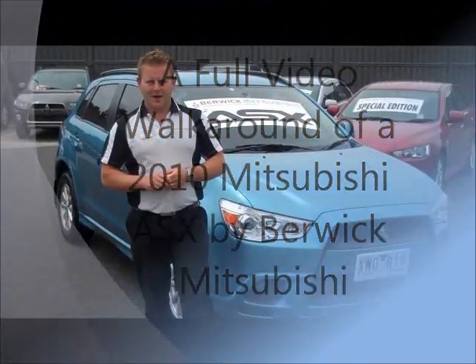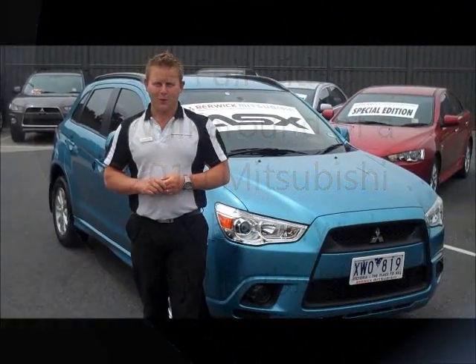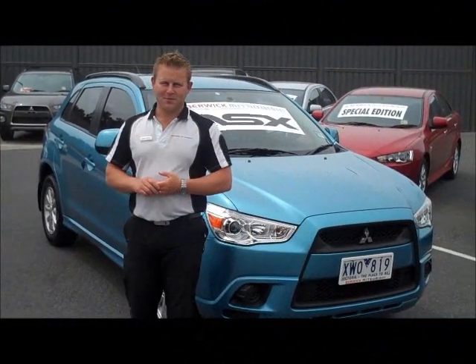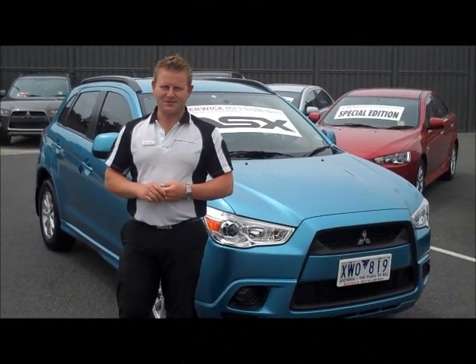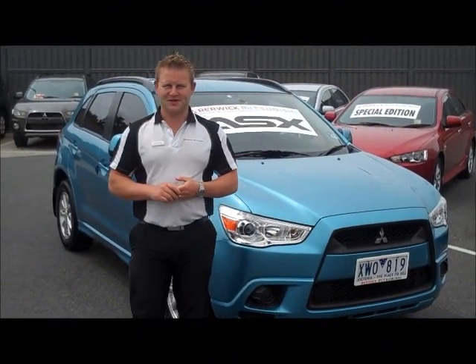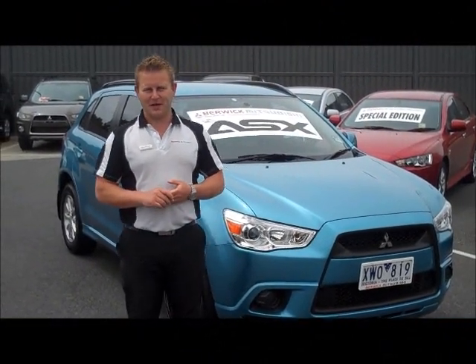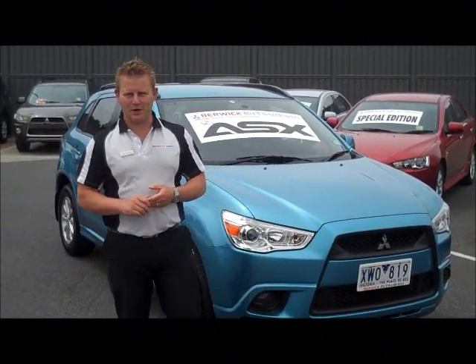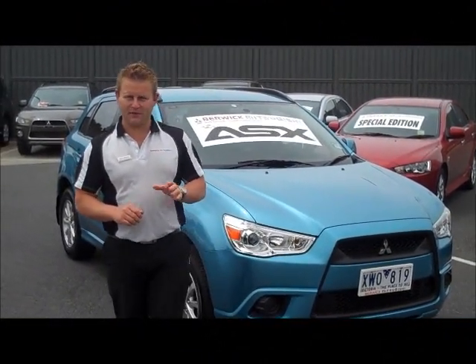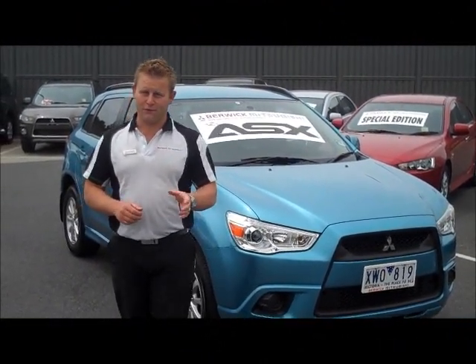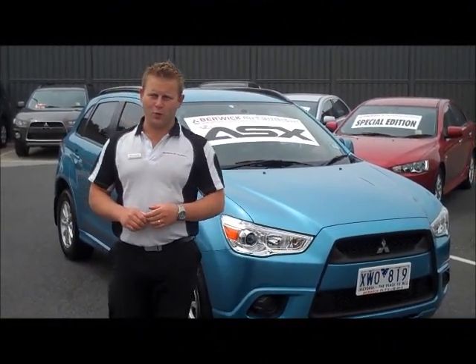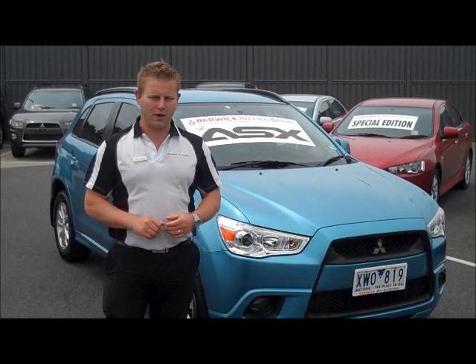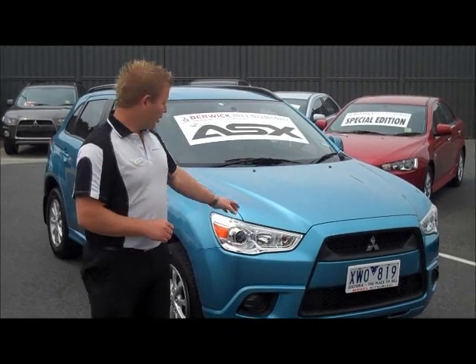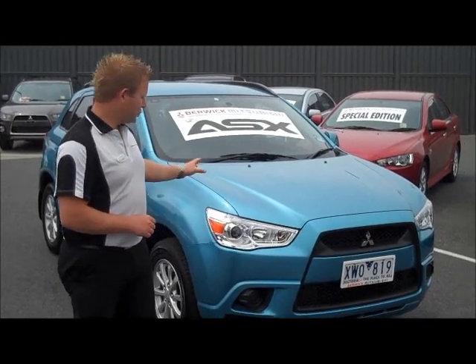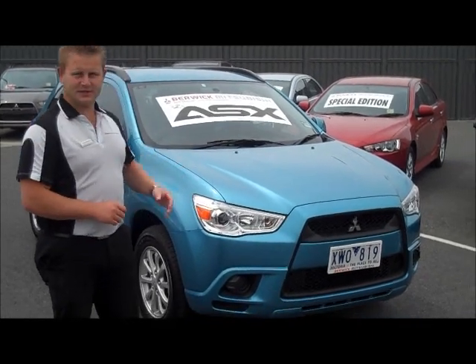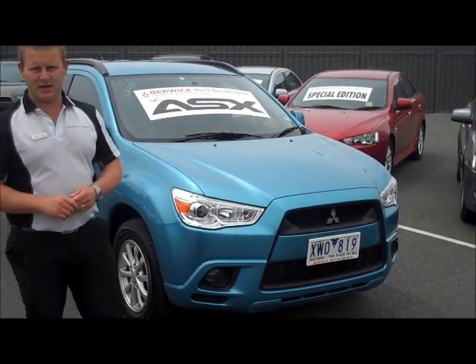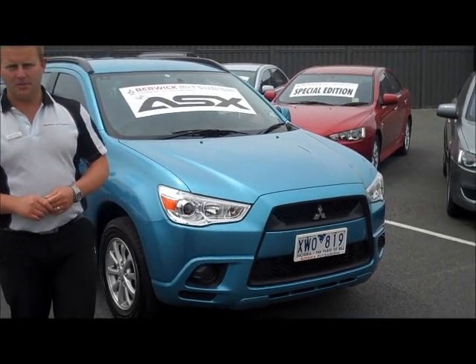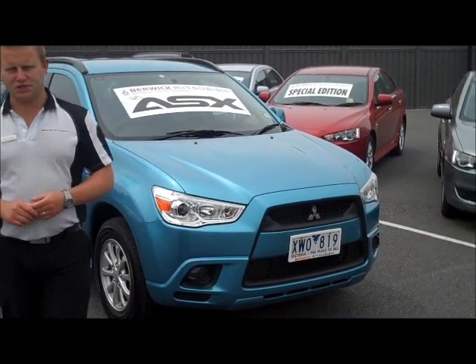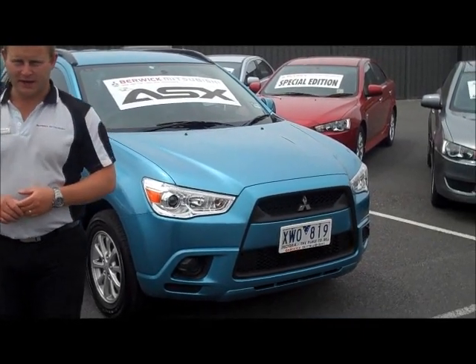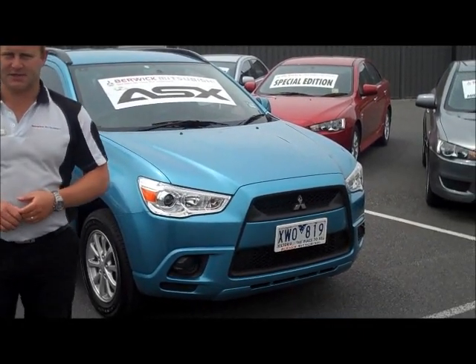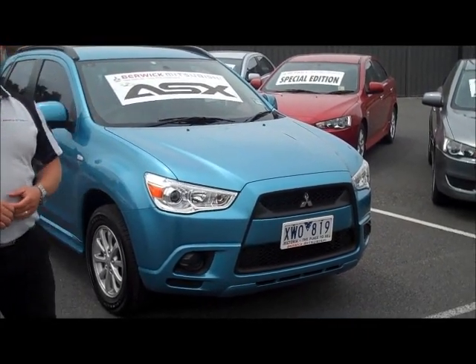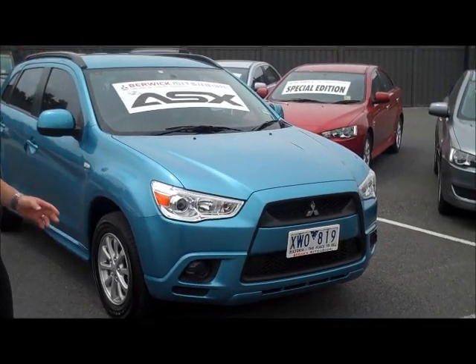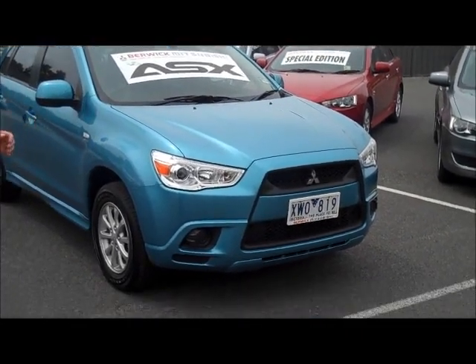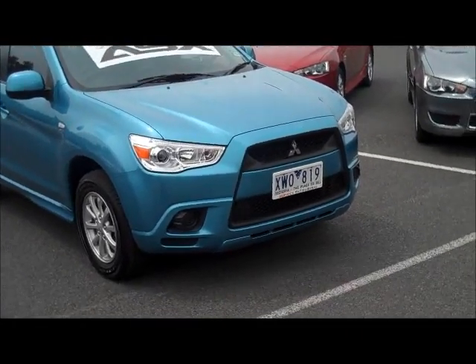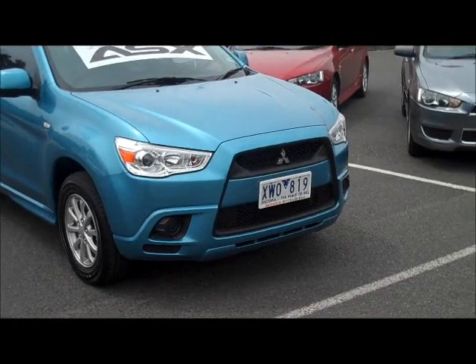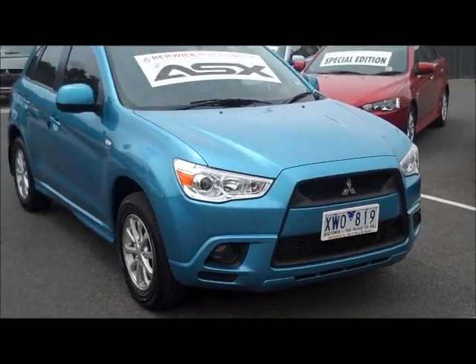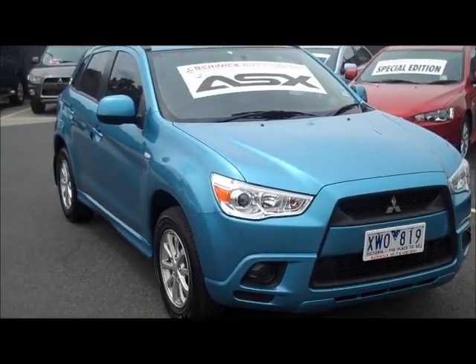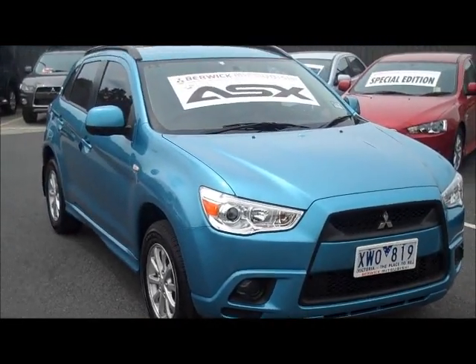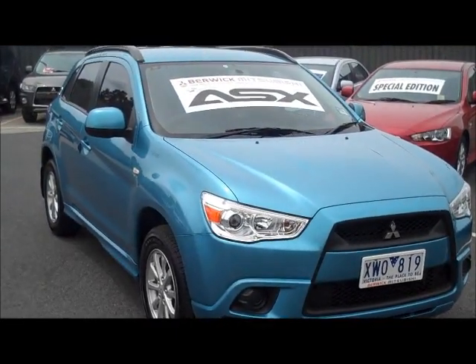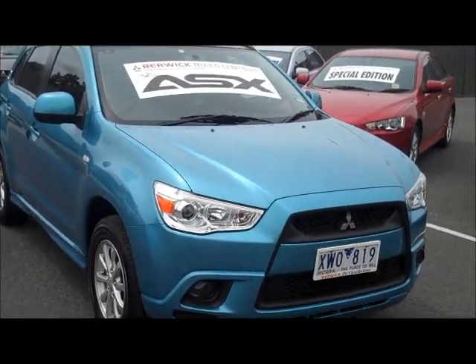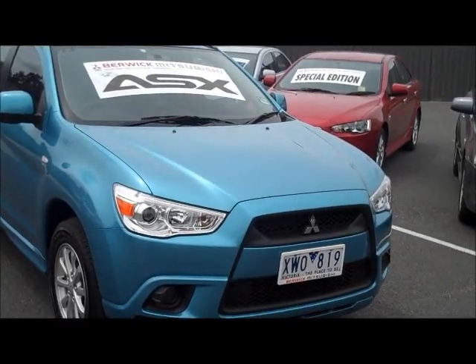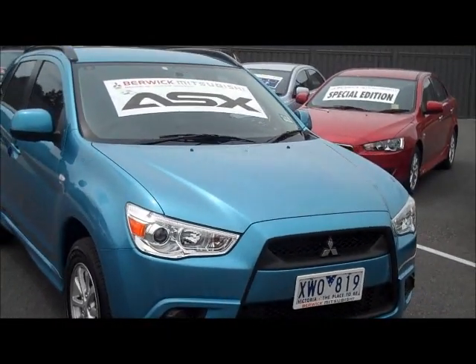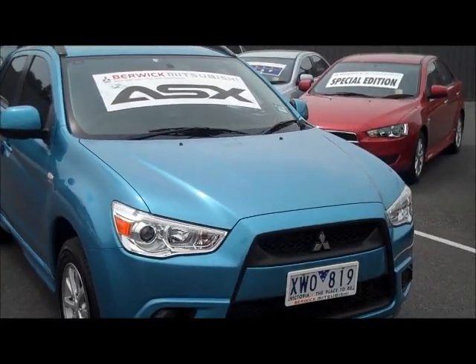Hello and welcome to Beric Mitsubishi, my name is Wayne. I'm going to give you a full video walk-around on our 2010 Mitsubishi ASX. The car is presented in Kingfisher Blue, which is a pretty rare colour — not made anymore.